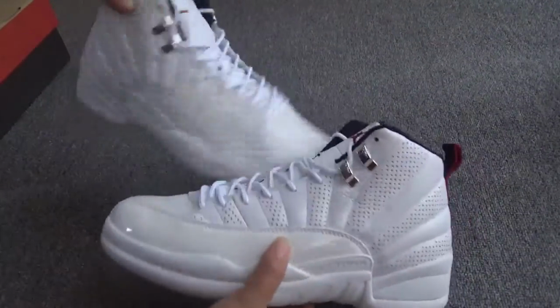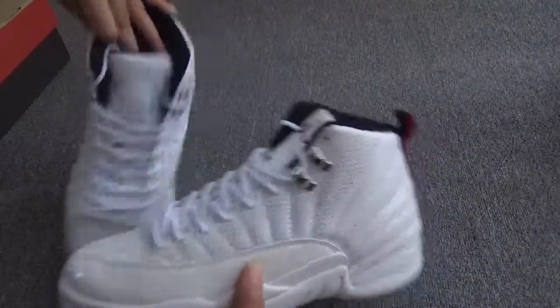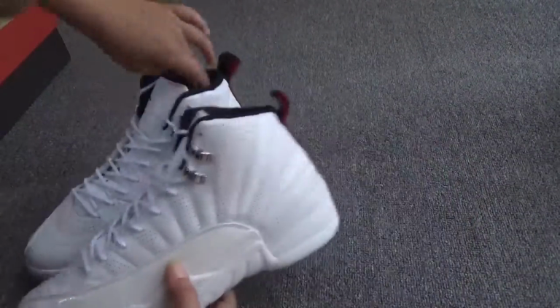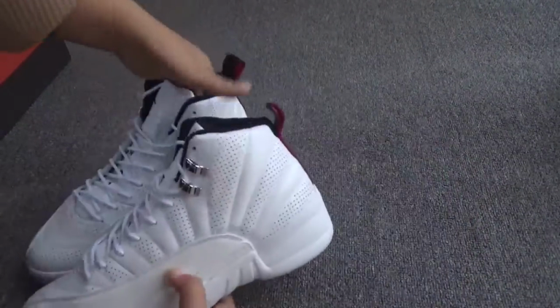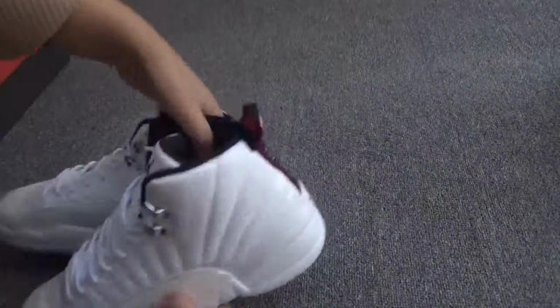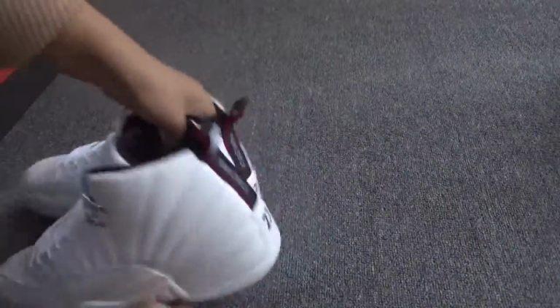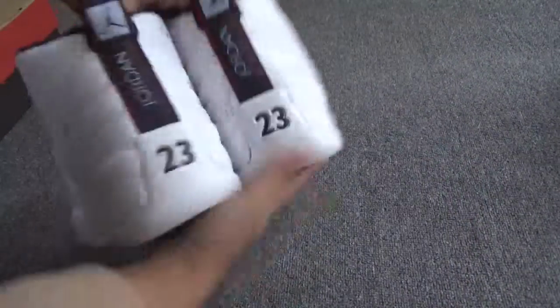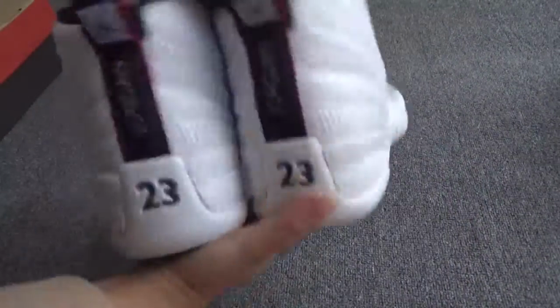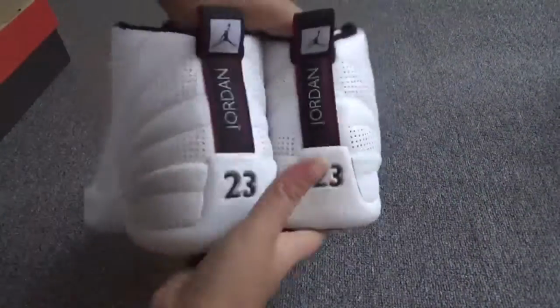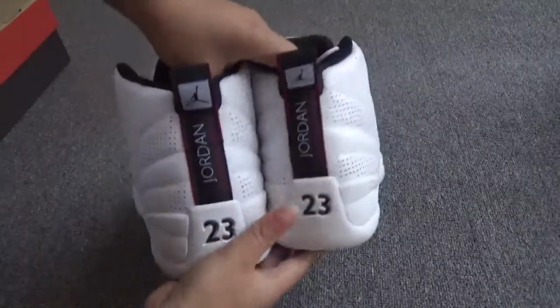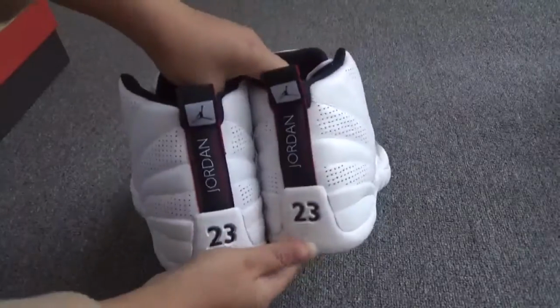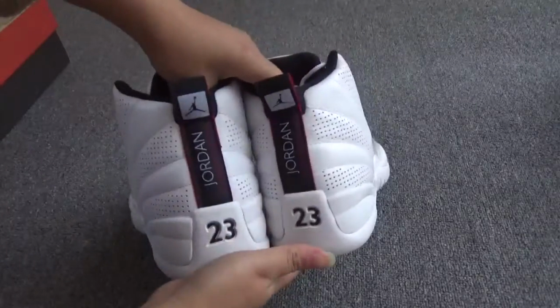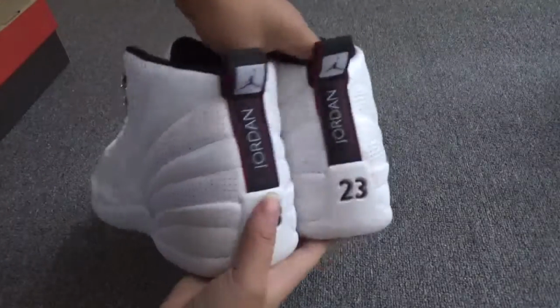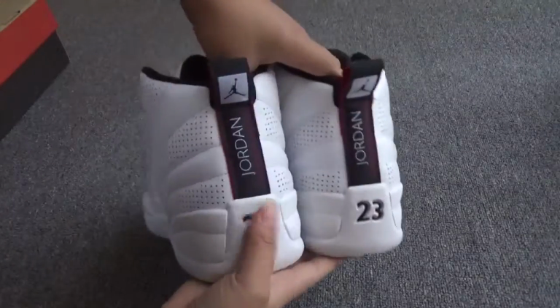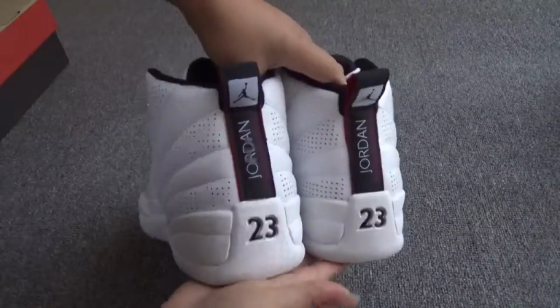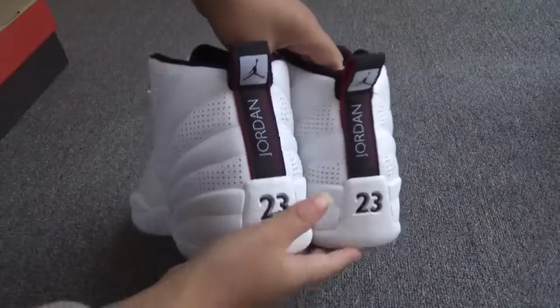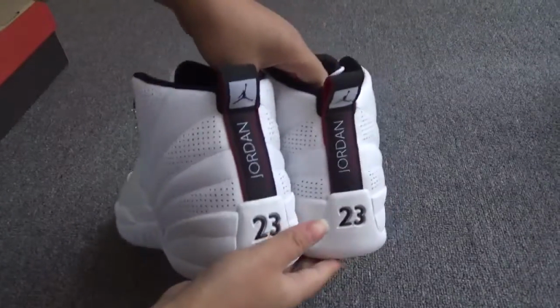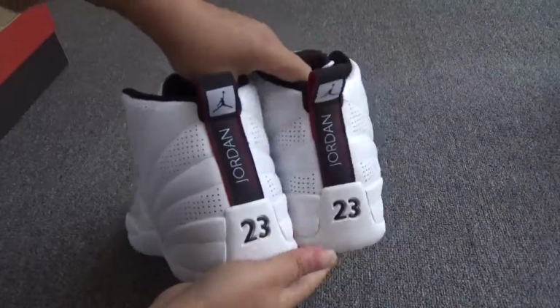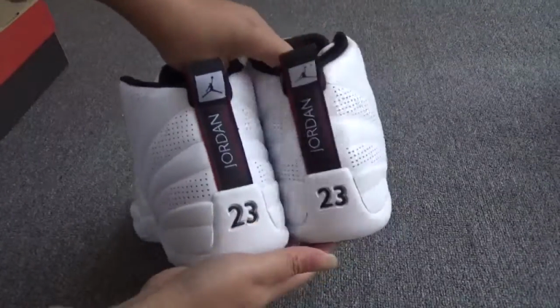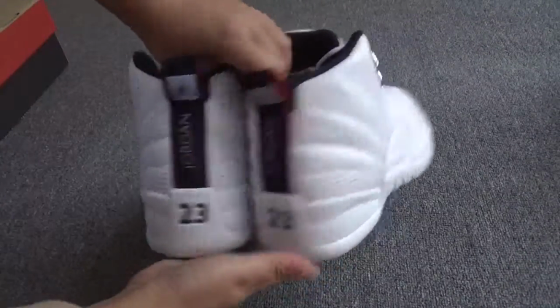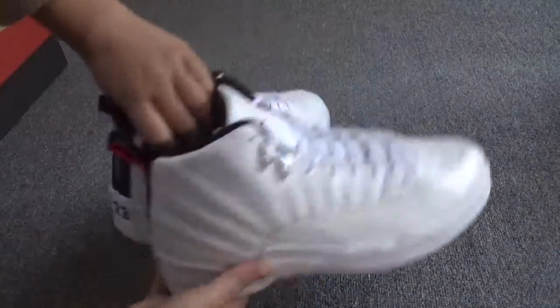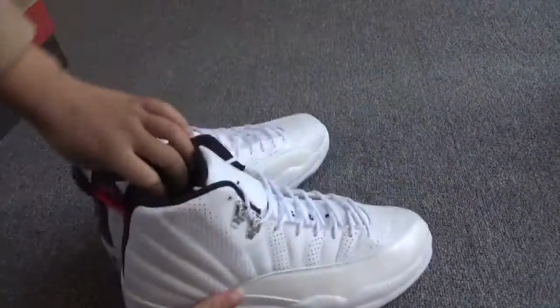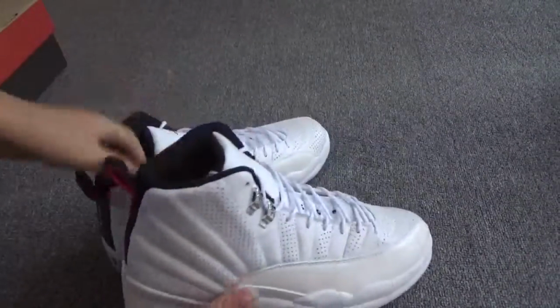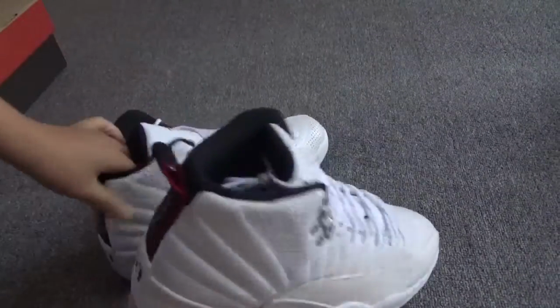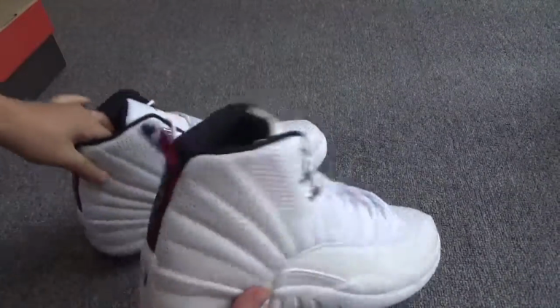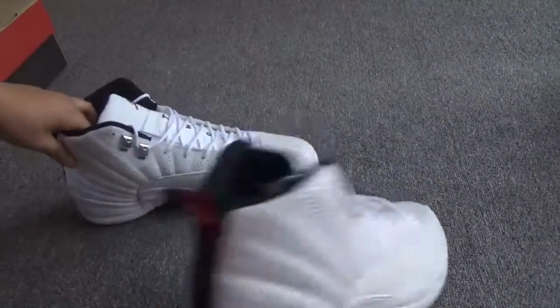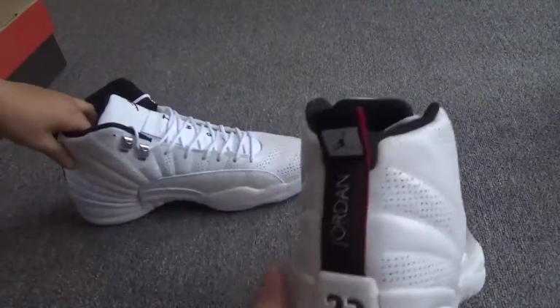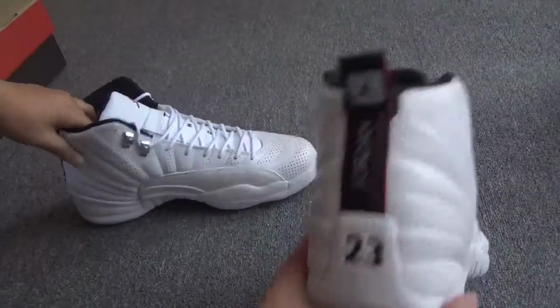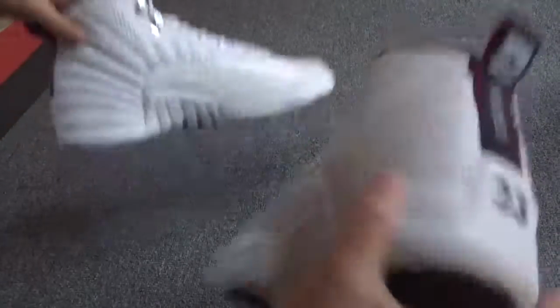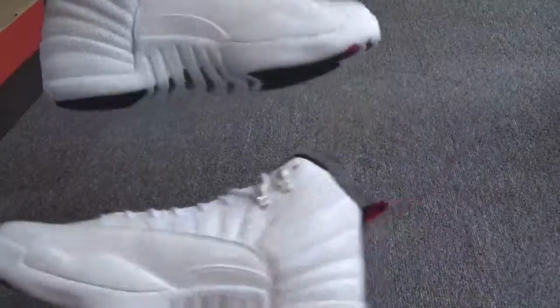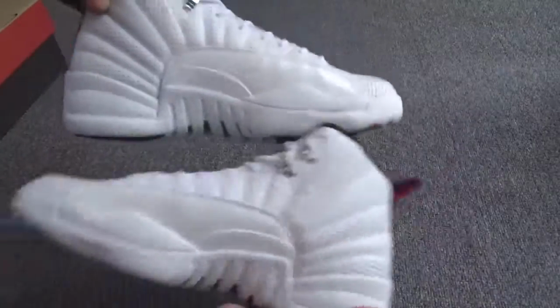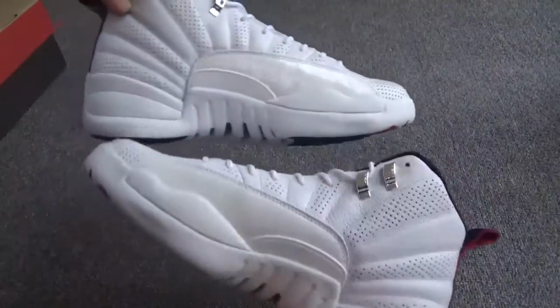Whoa, the back — very cool. And the other side.